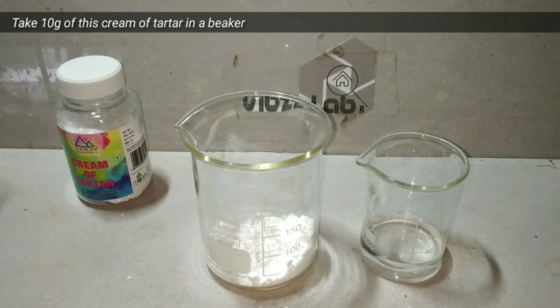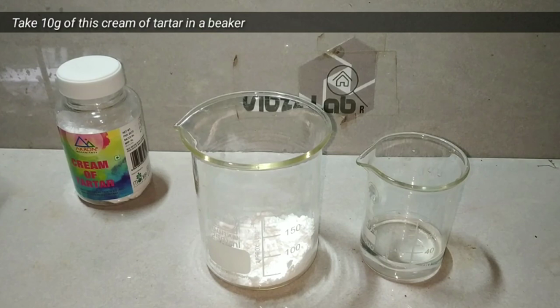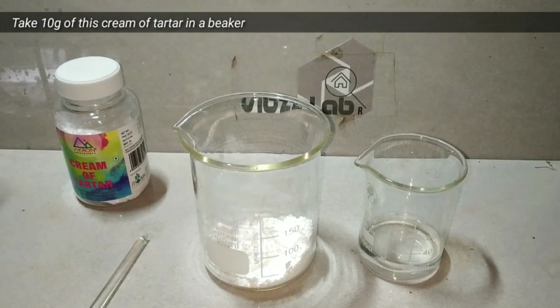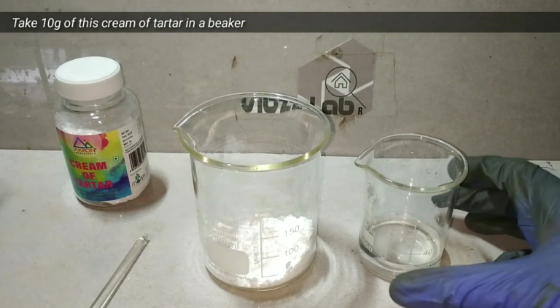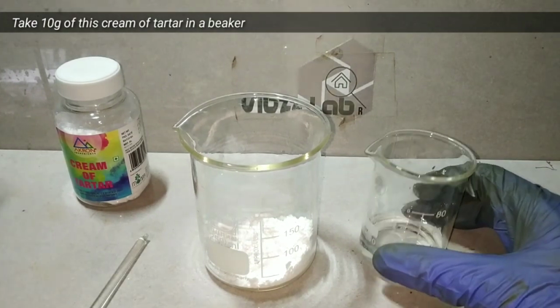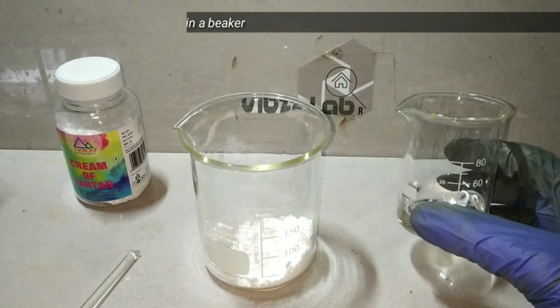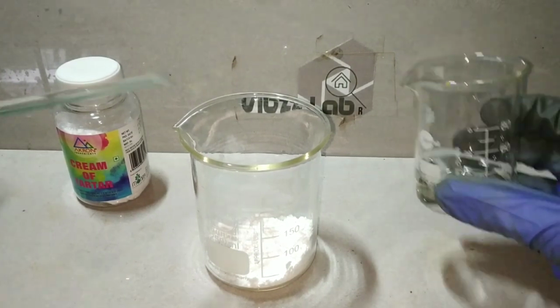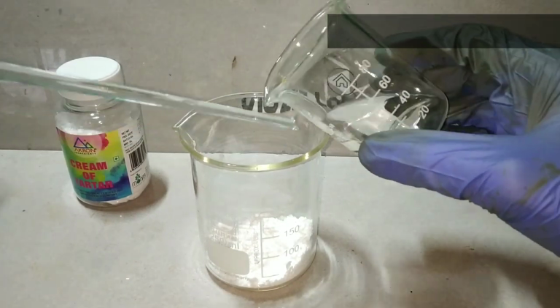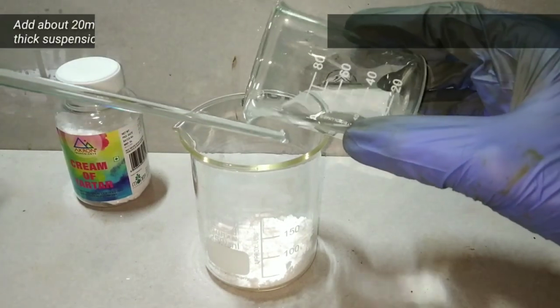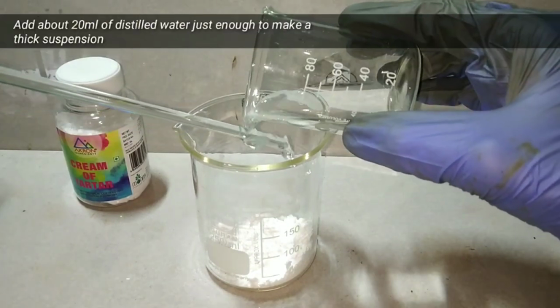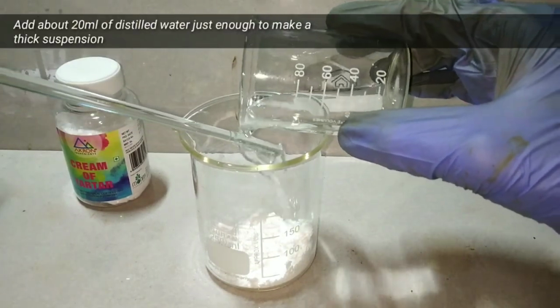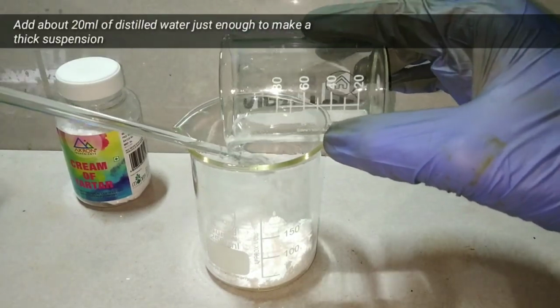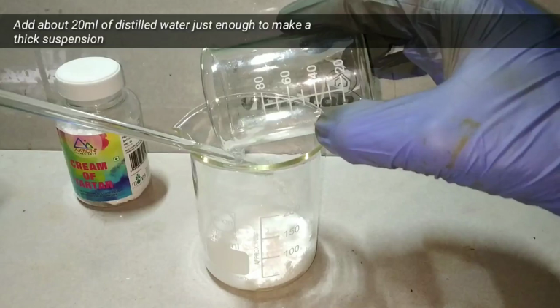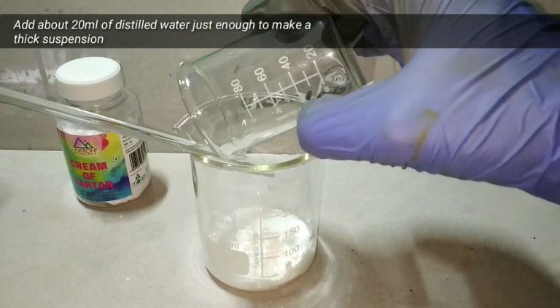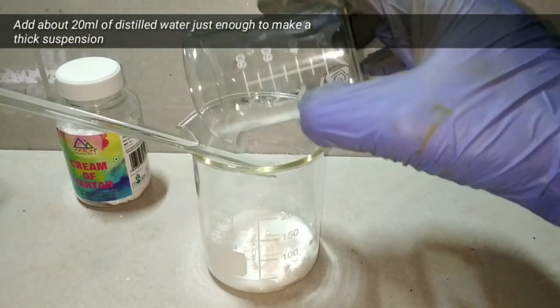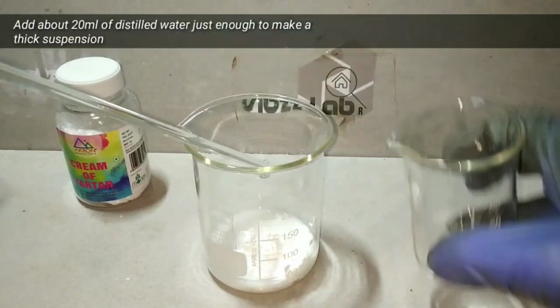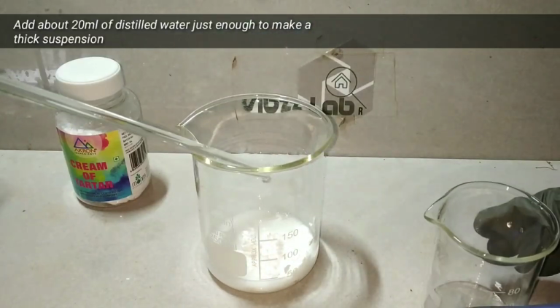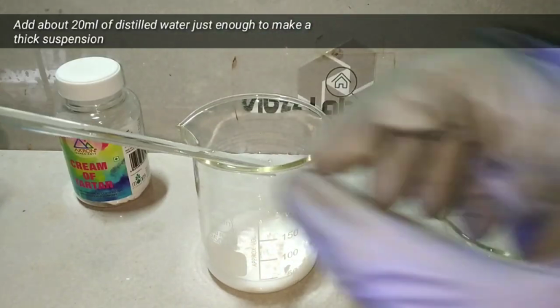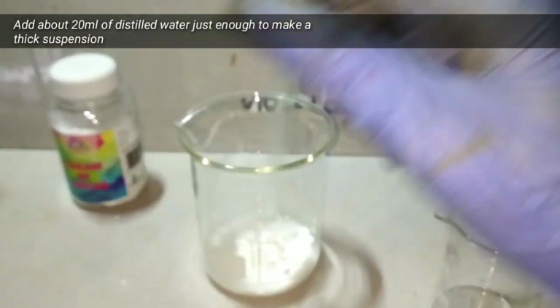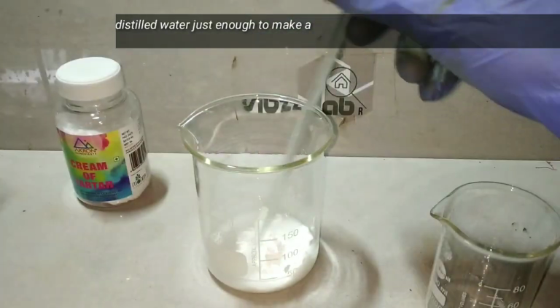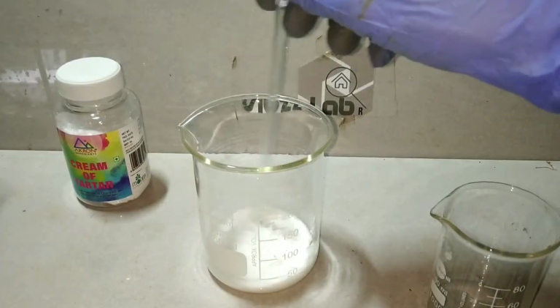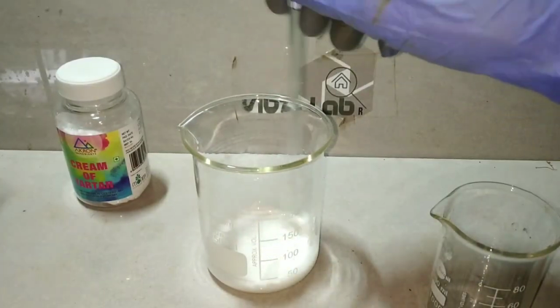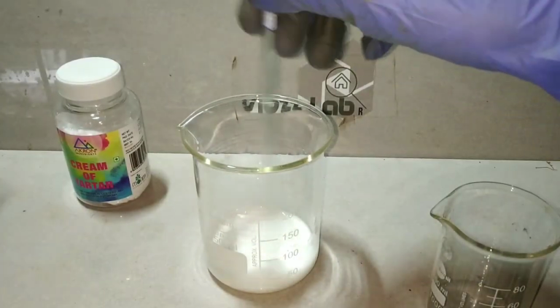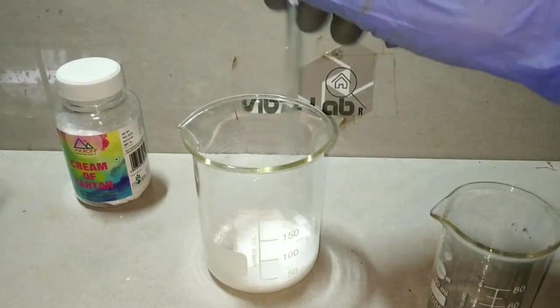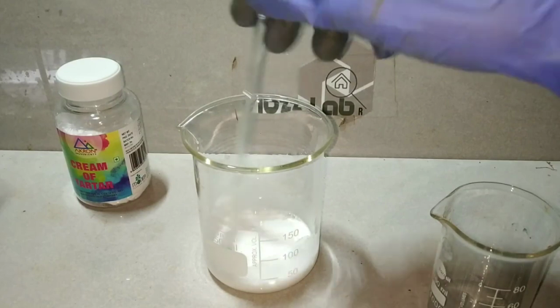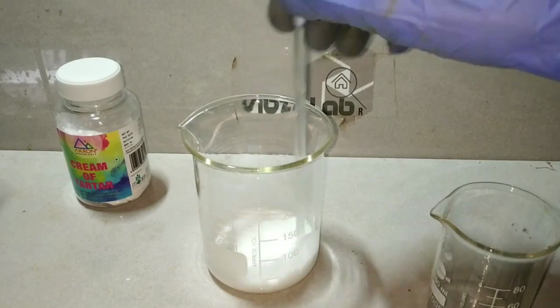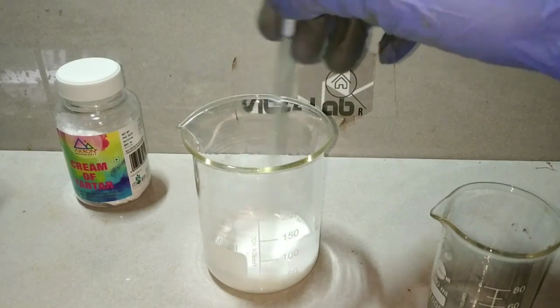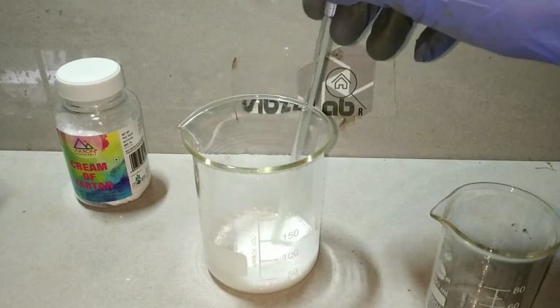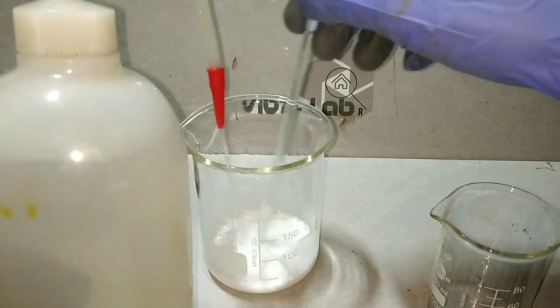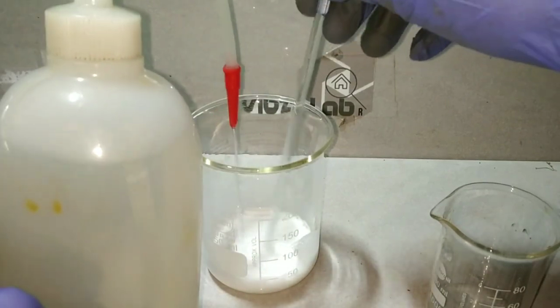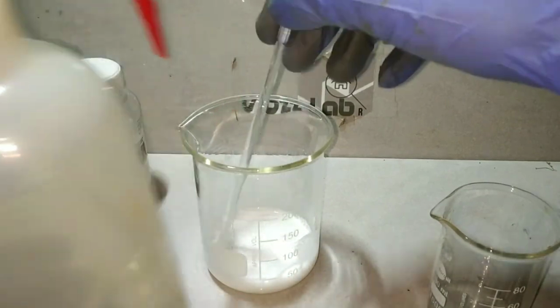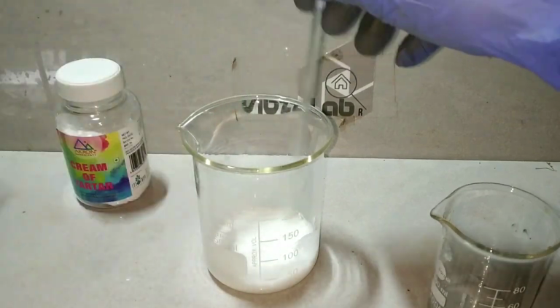We take about 10 grams of it in a 250 ml beaker. As you can see, it is a white fluffy powder. Then you add about 20 ml of distilled water to make a thick suspension of it. Stir it up well.